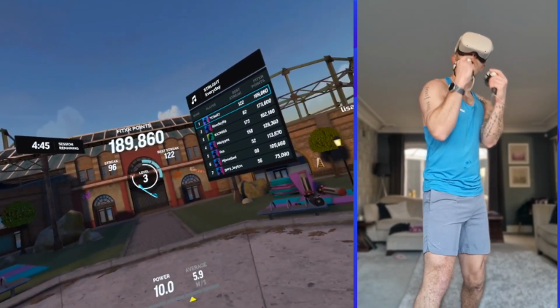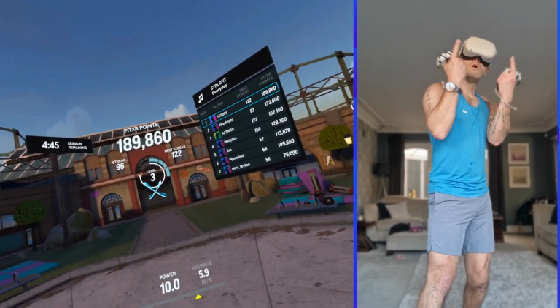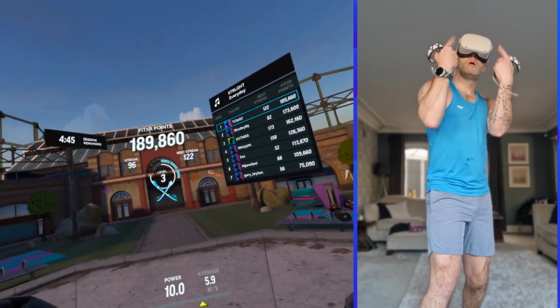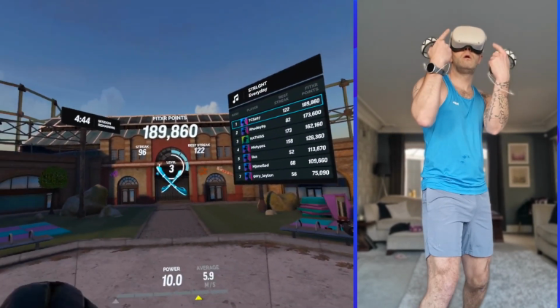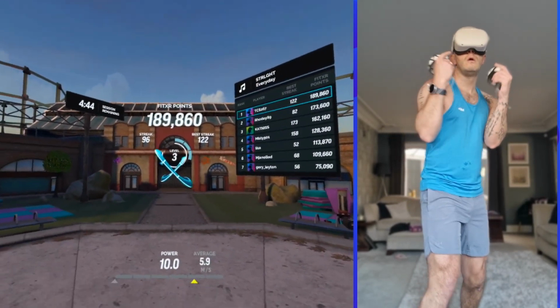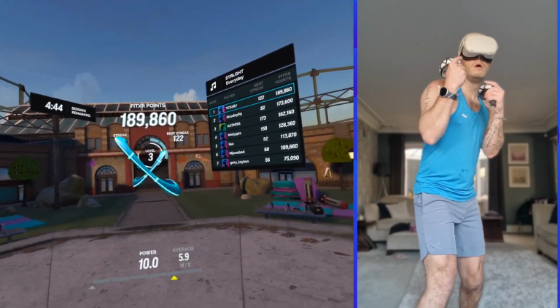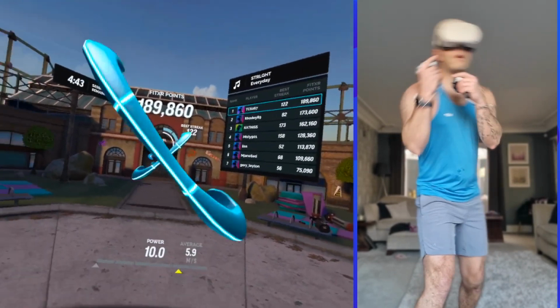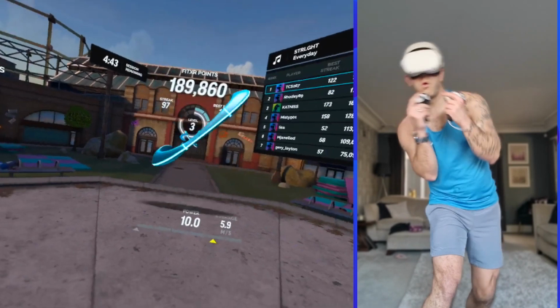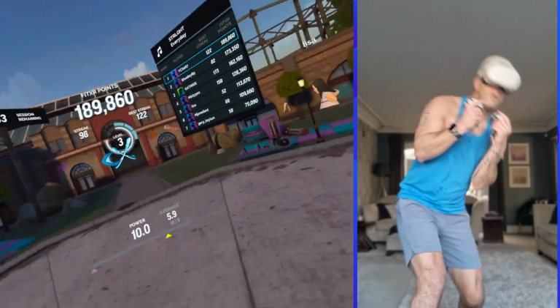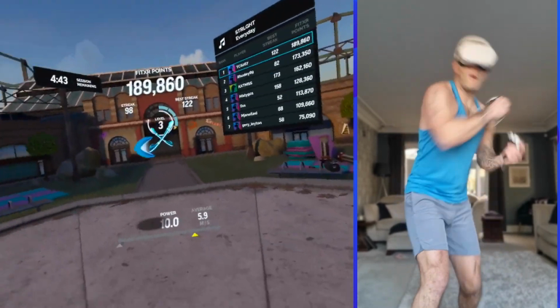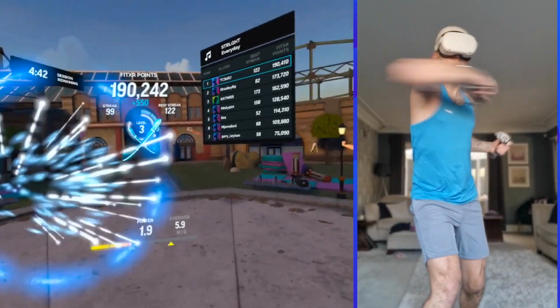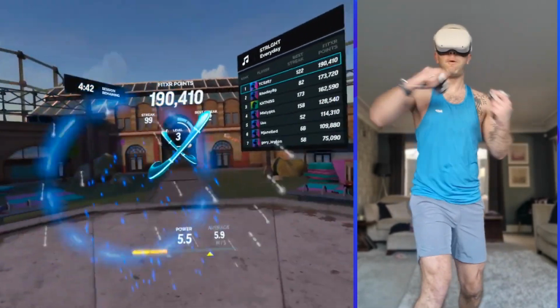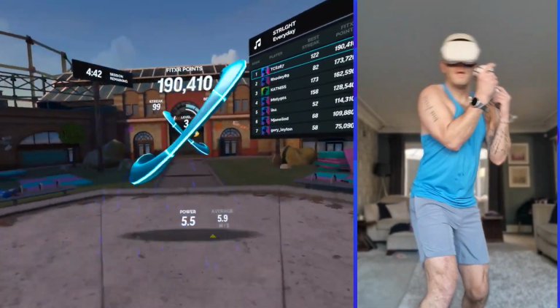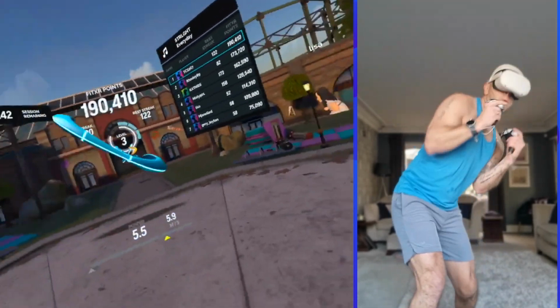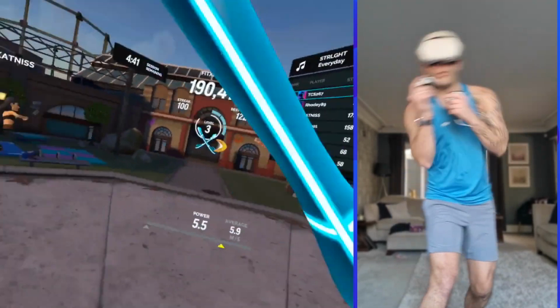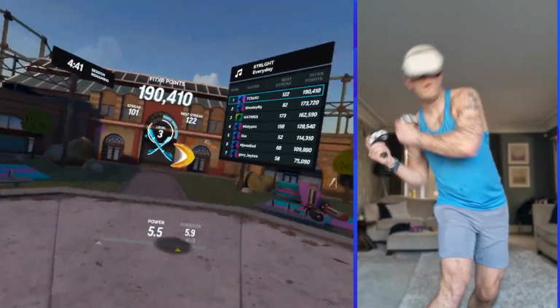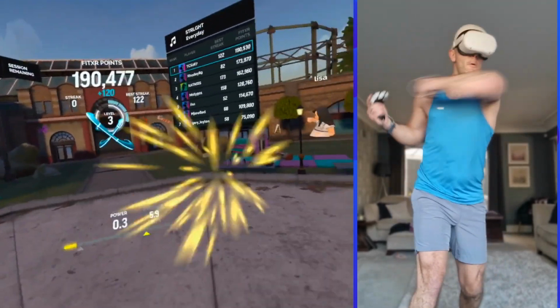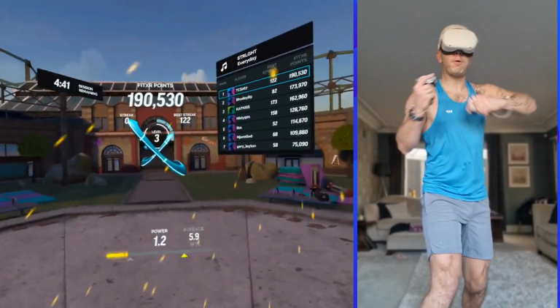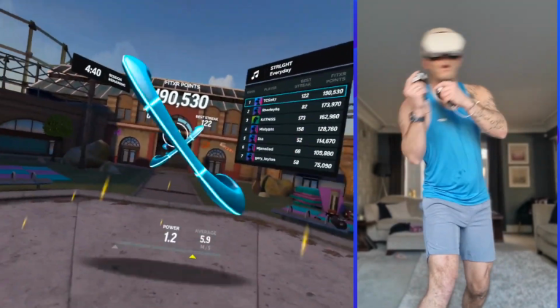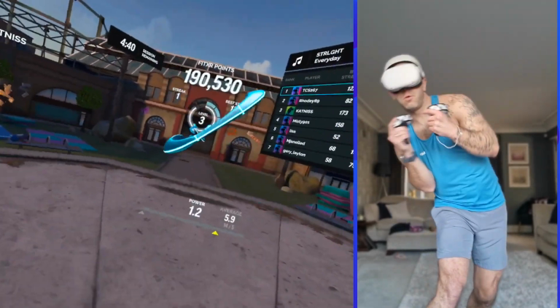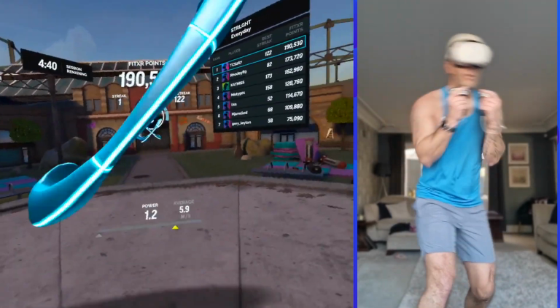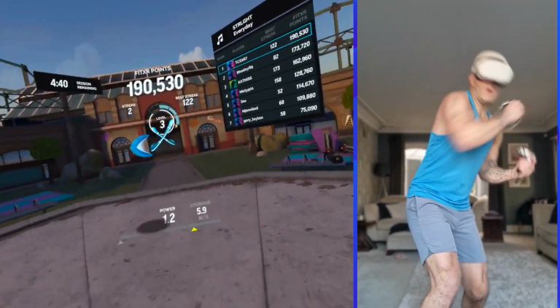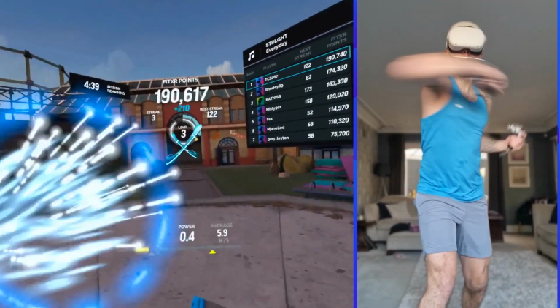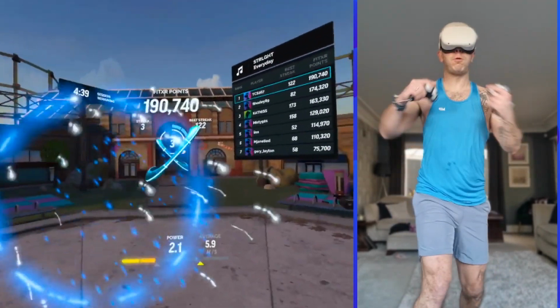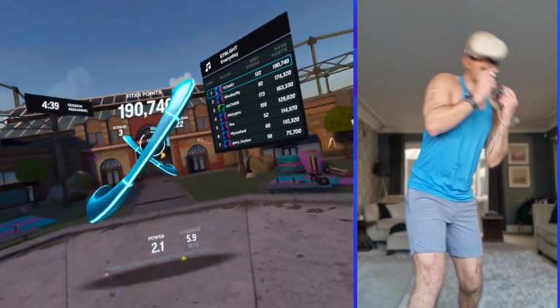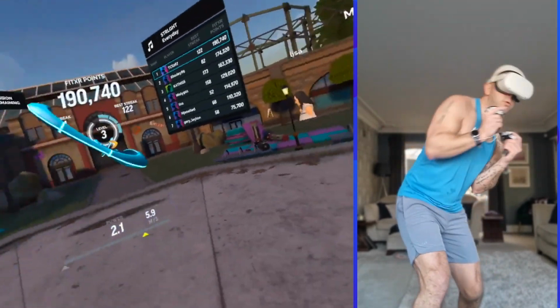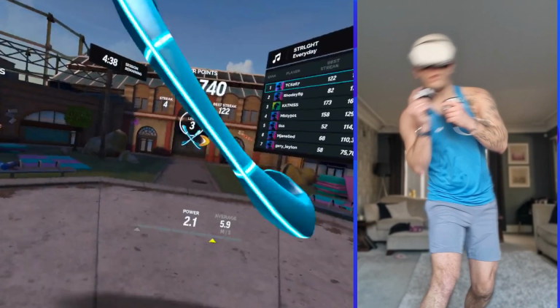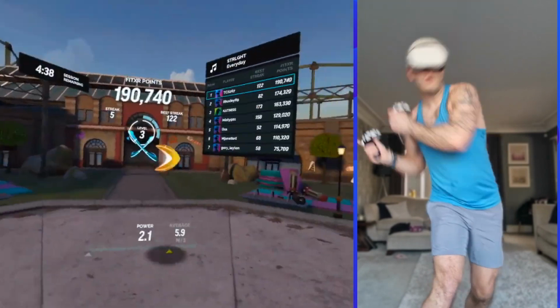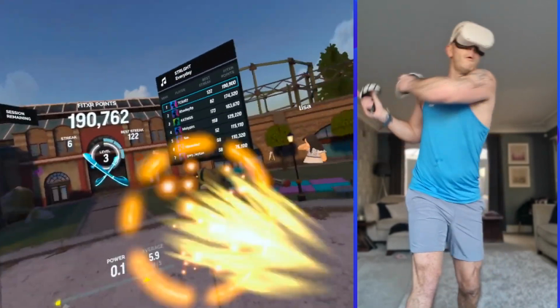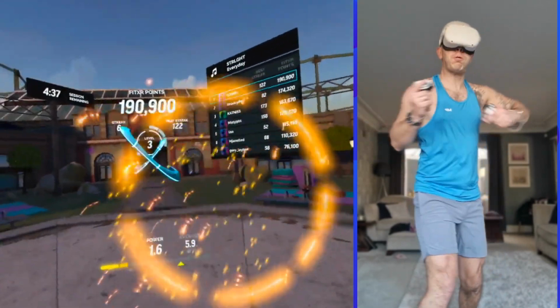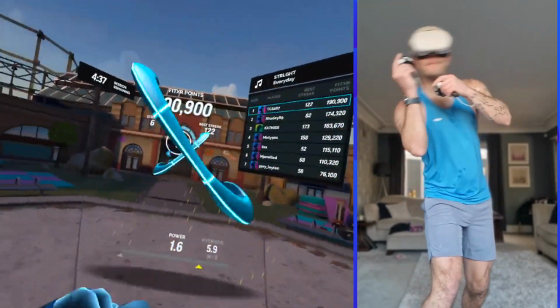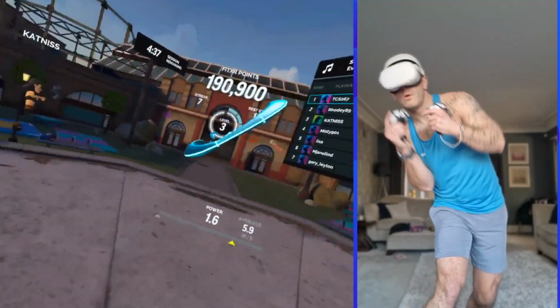Slips and elbows are up. Elbow strike — aim for shoulder level and push your elbow through the cue.